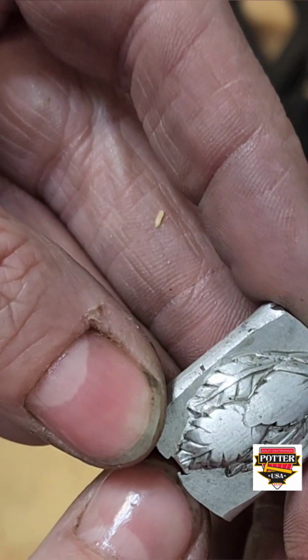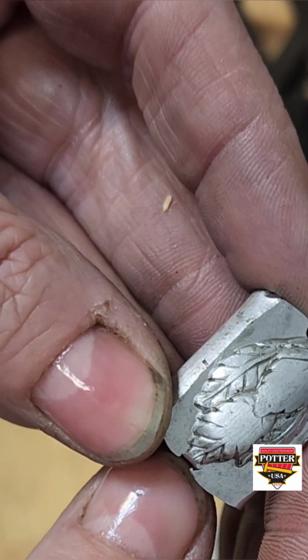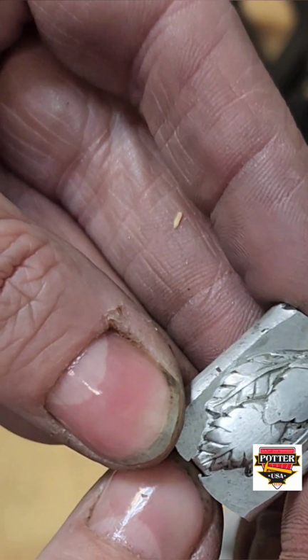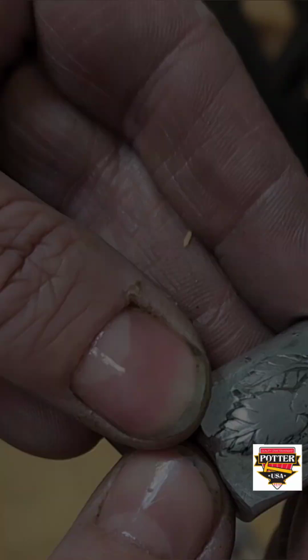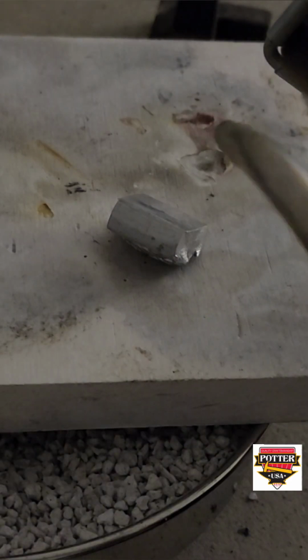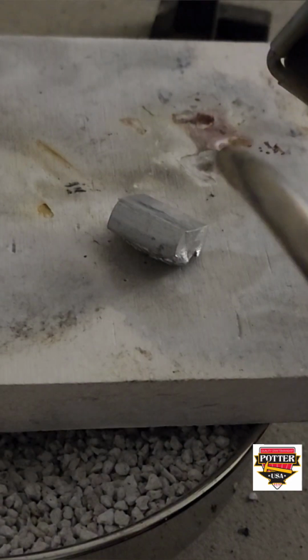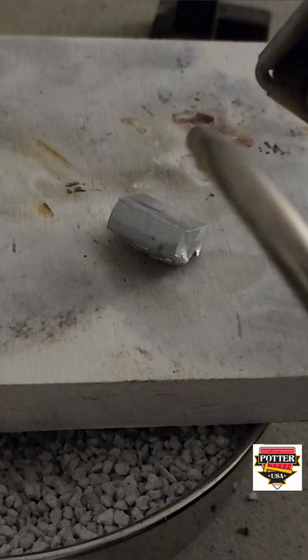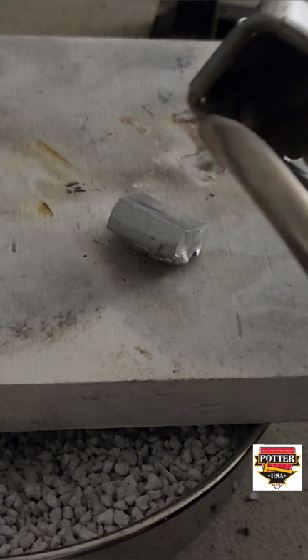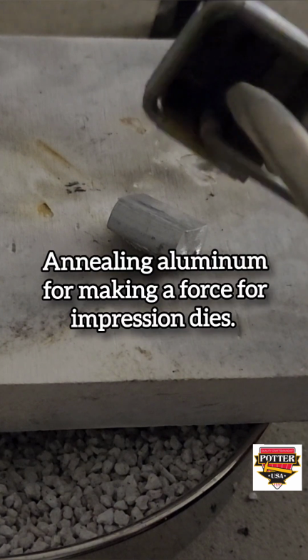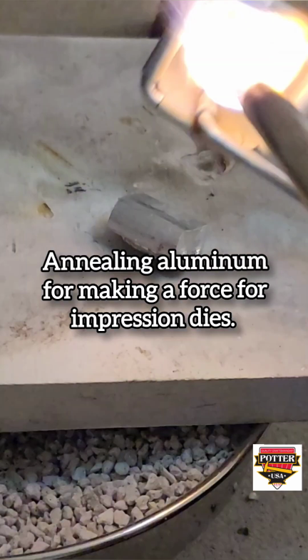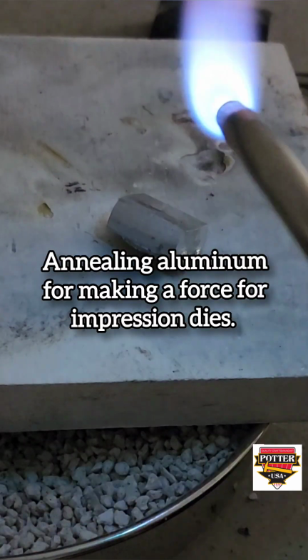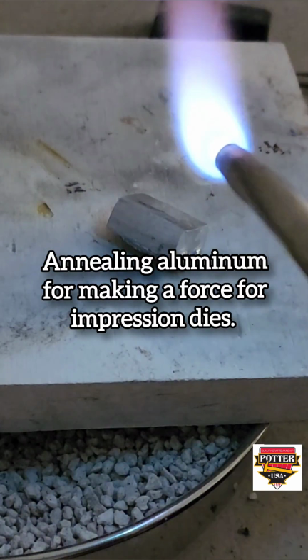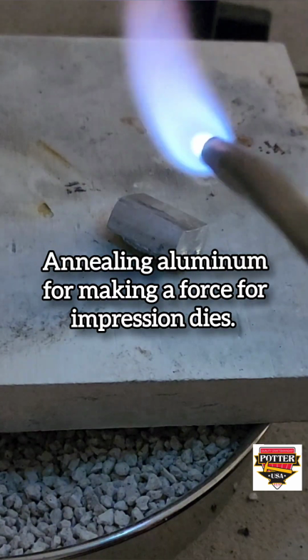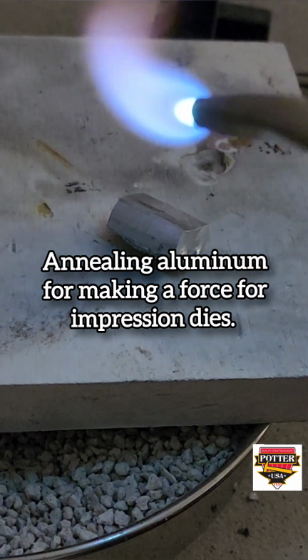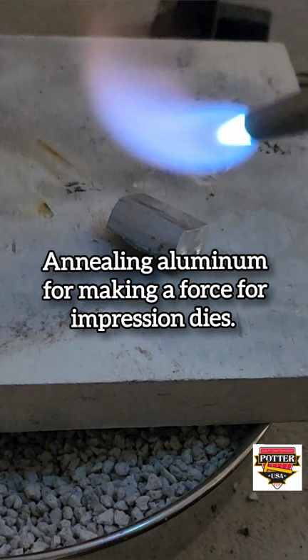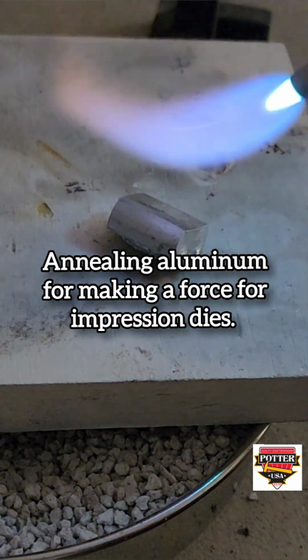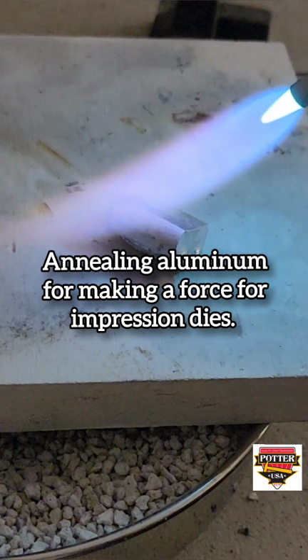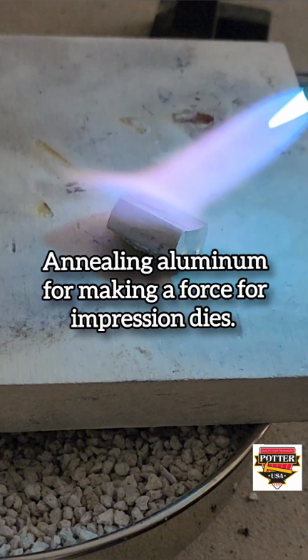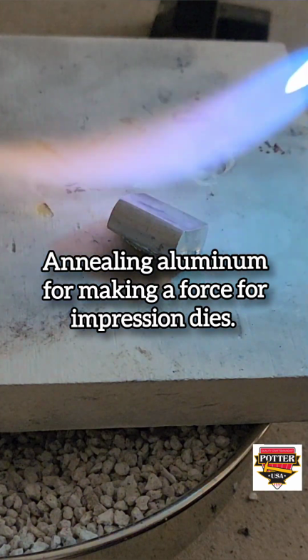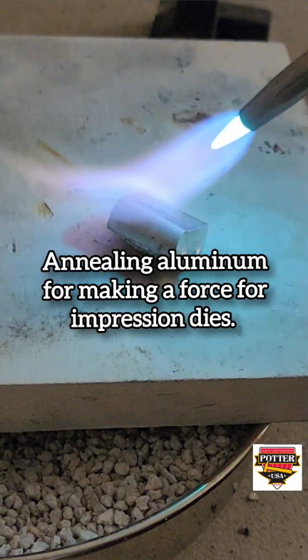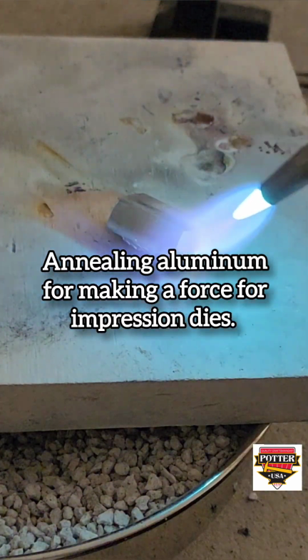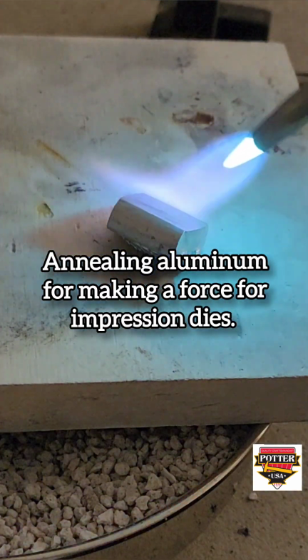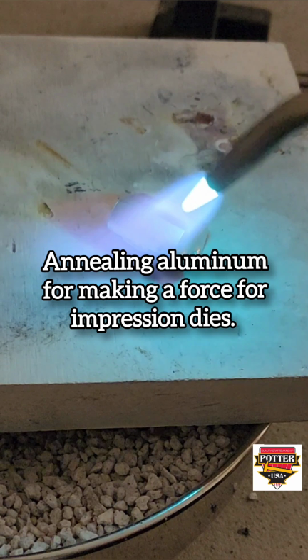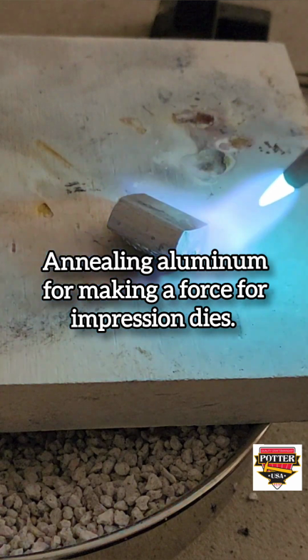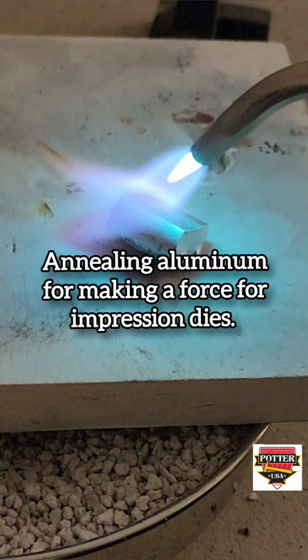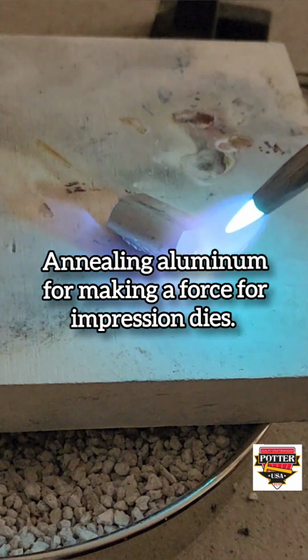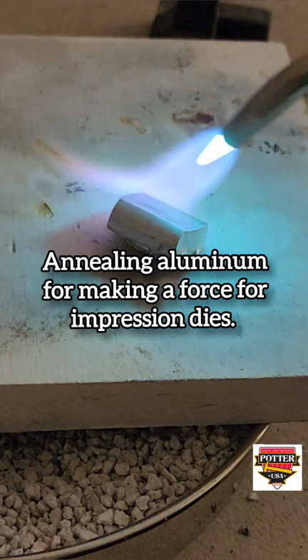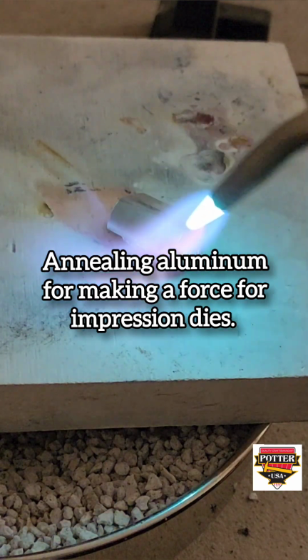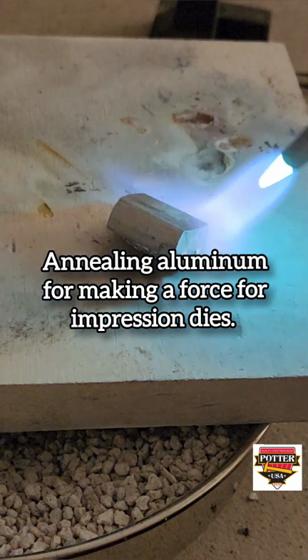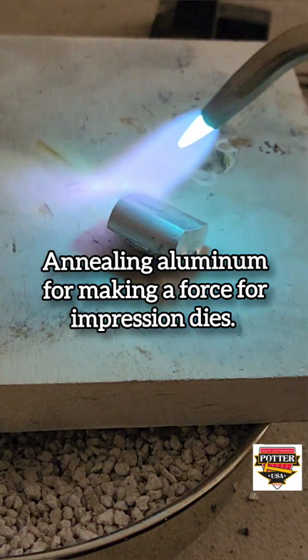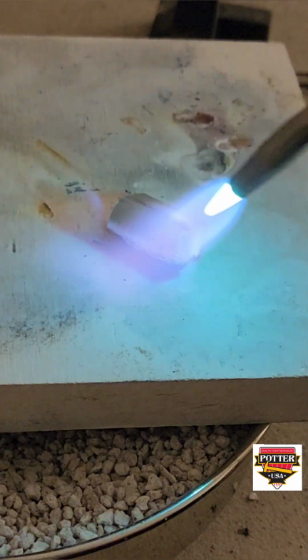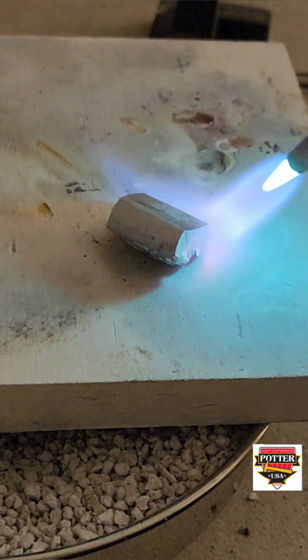We still need to get a little bit more detail, so let's anneal it again. This is real-time heating of the aluminum force using an acetylene air torch.